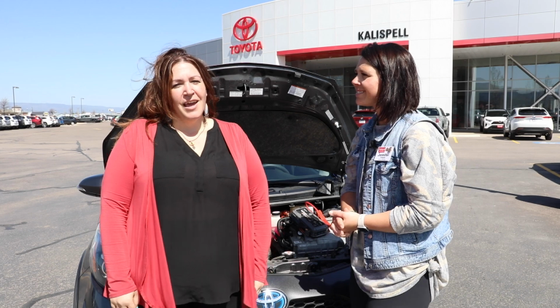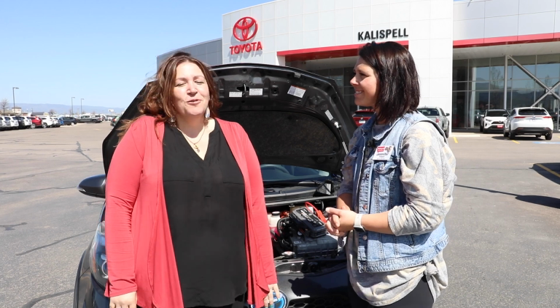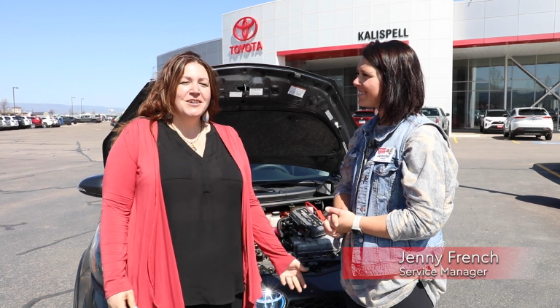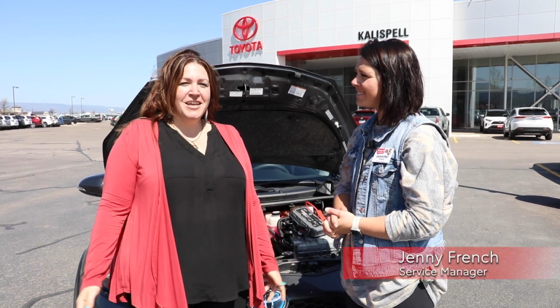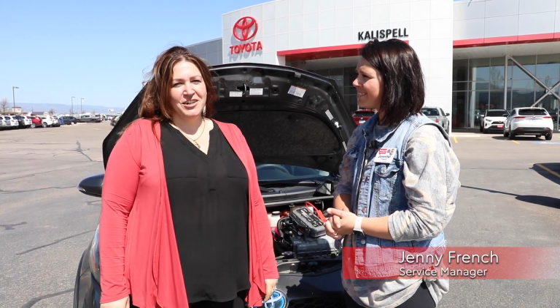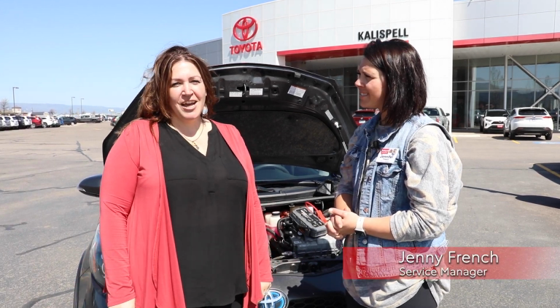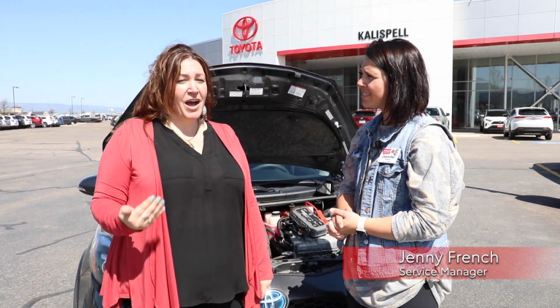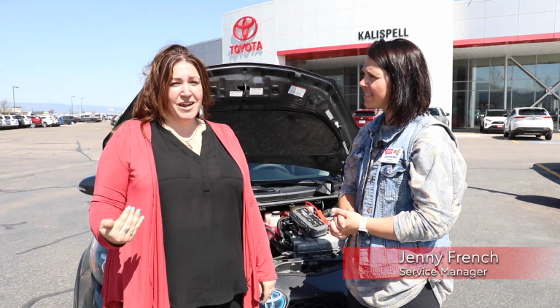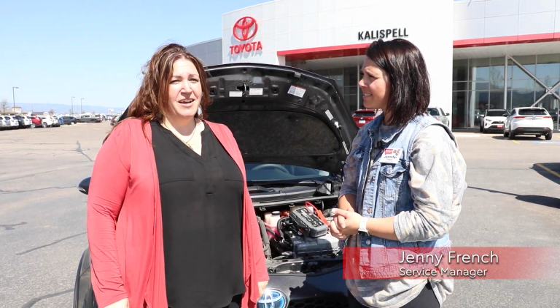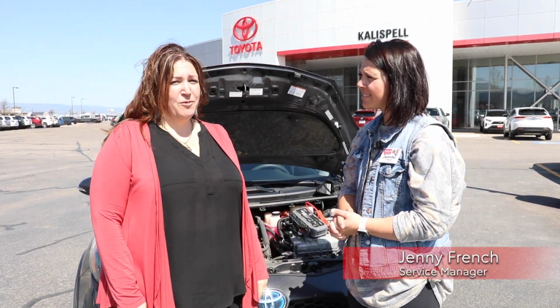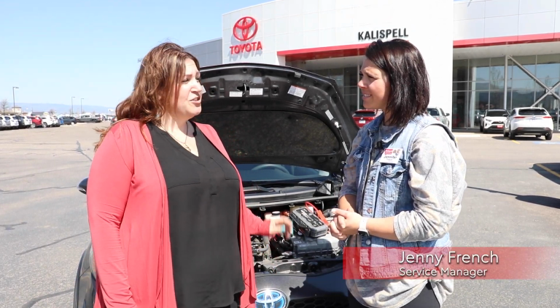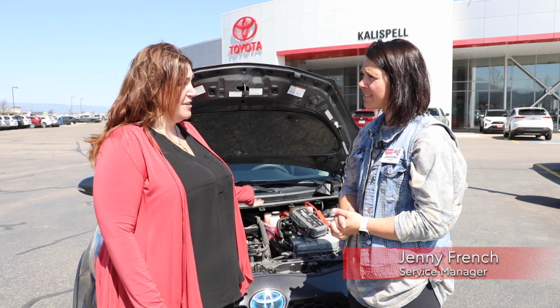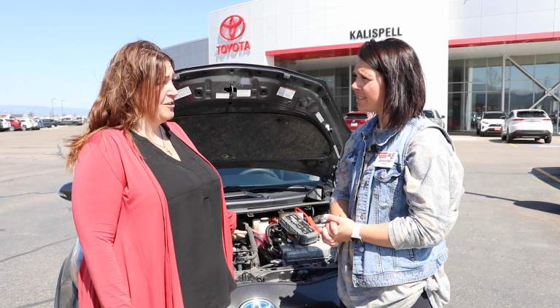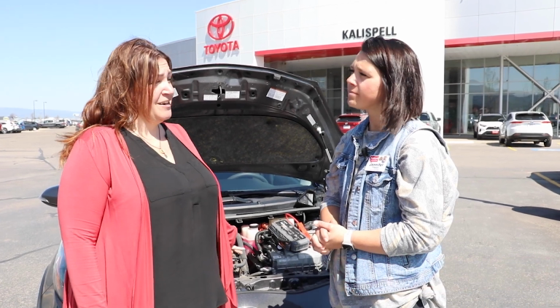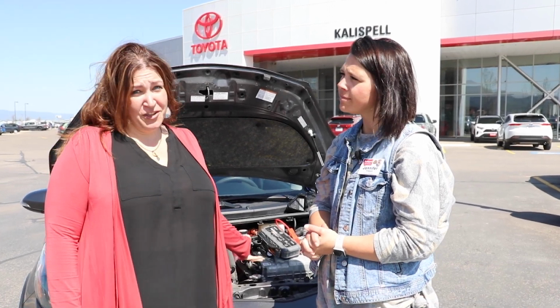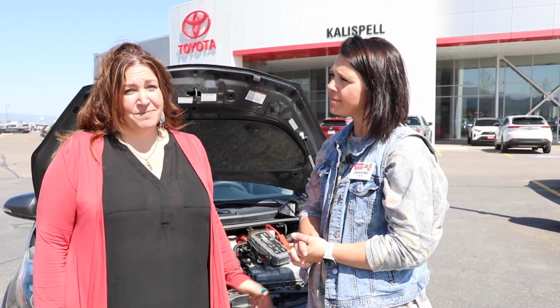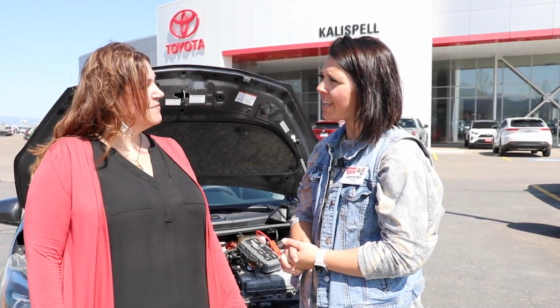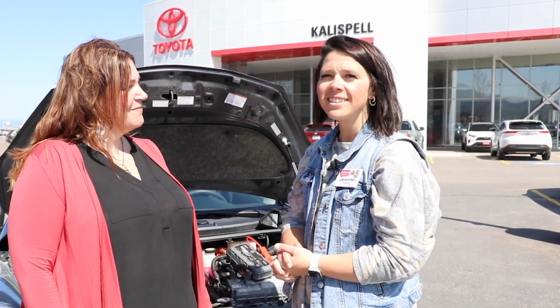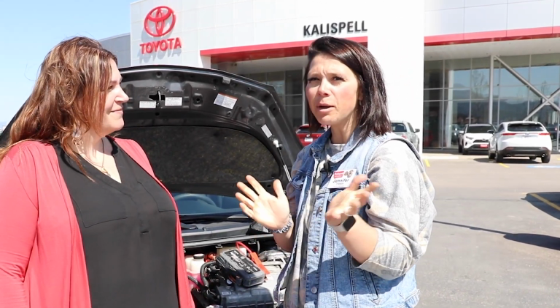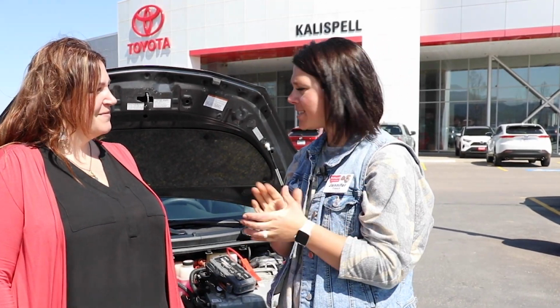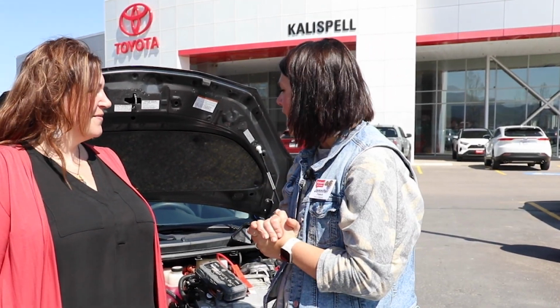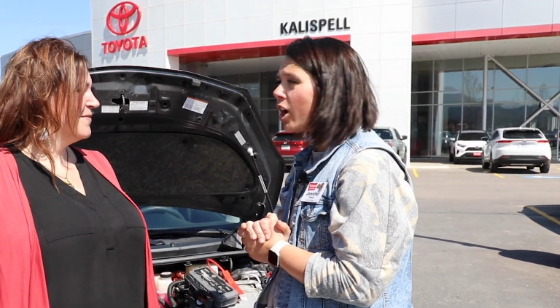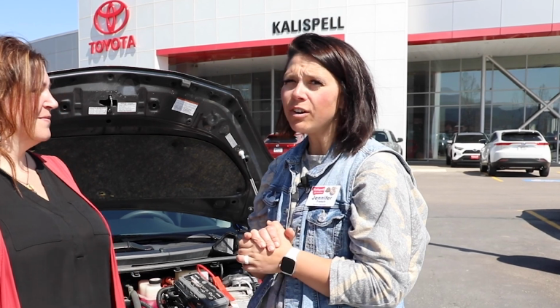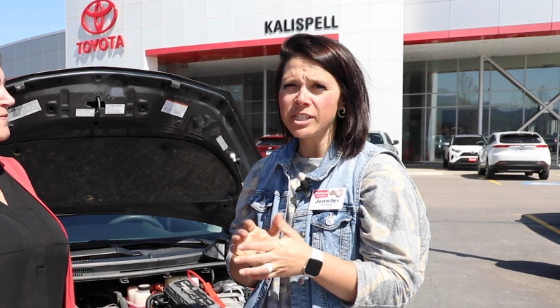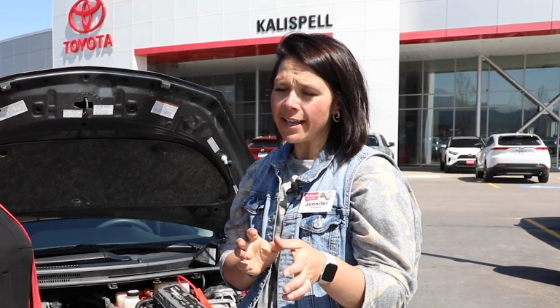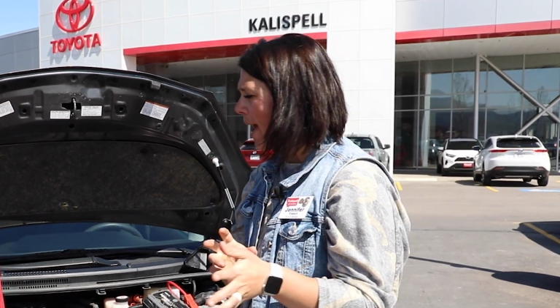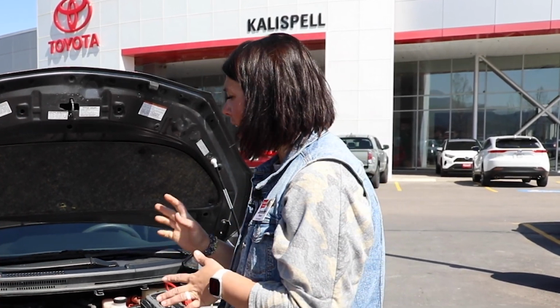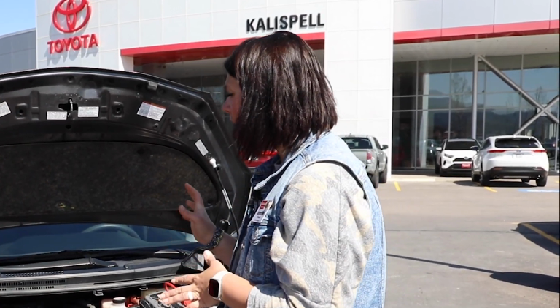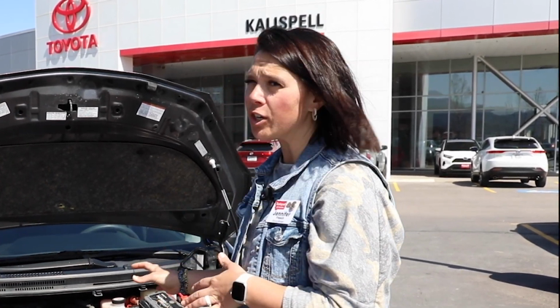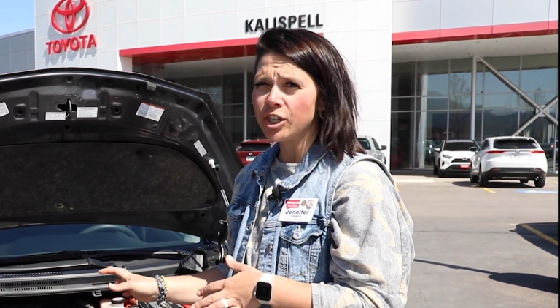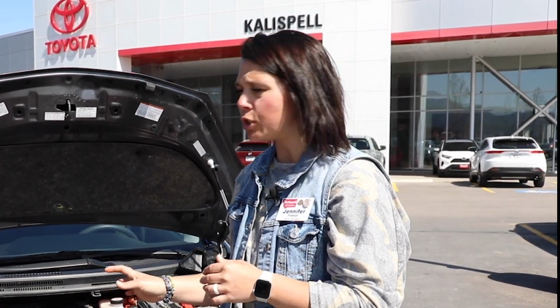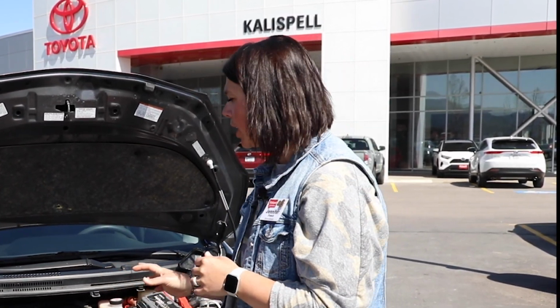Hi, so we're back with Jennie. She's going to show us how to jump a hybrid where there's not a battery under the hood. So welcome back guys. Not all vehicles, like we talked about last time, have a battery under the hood to be able to jumpstart it.